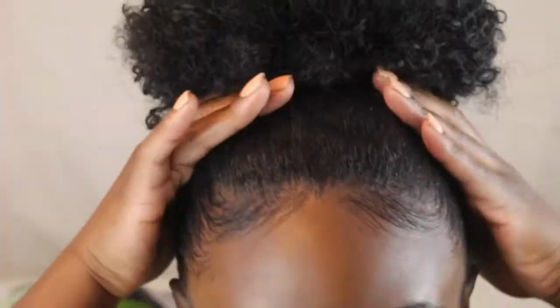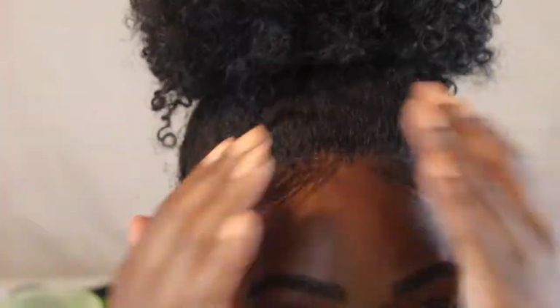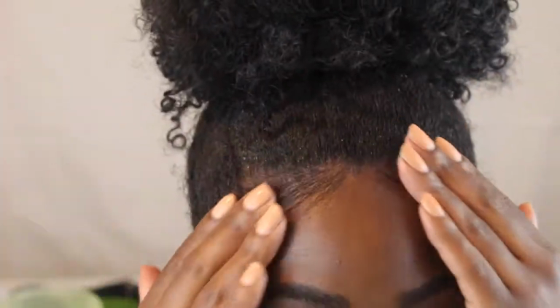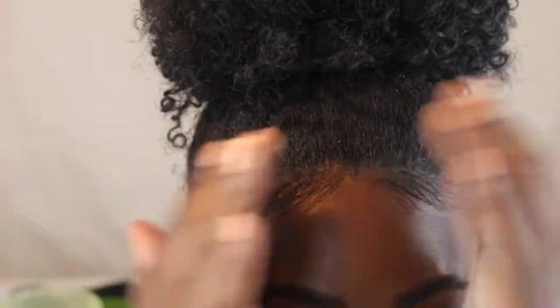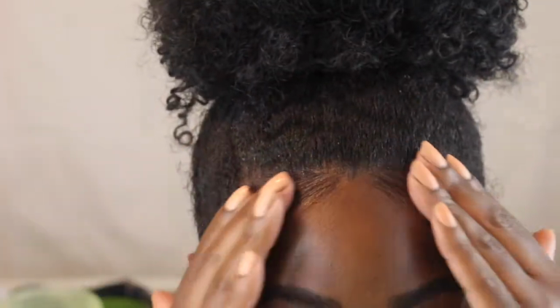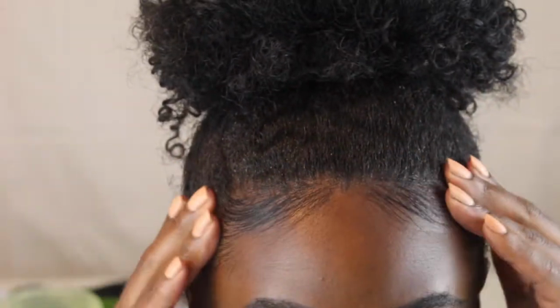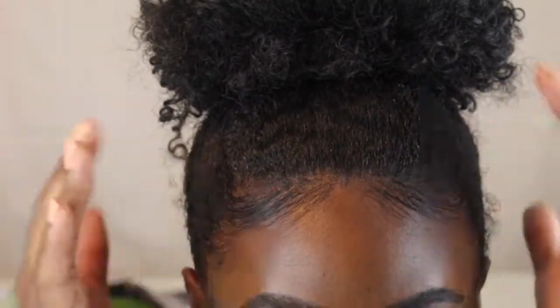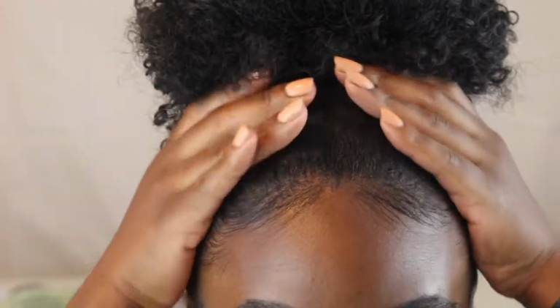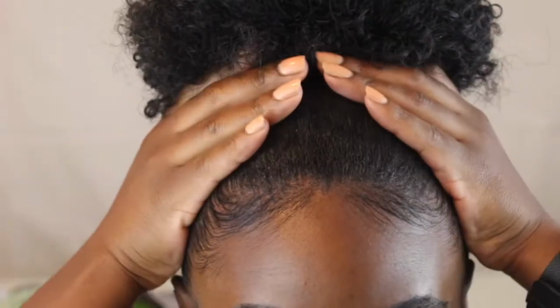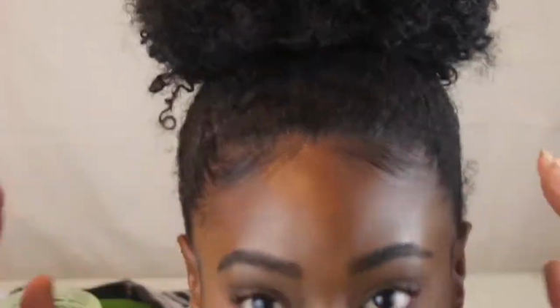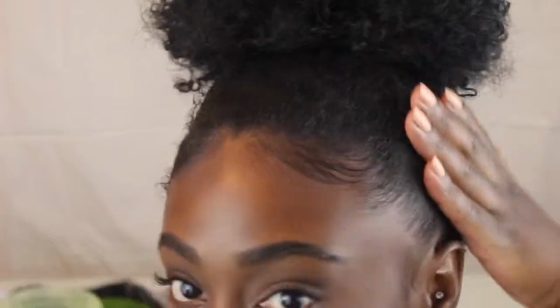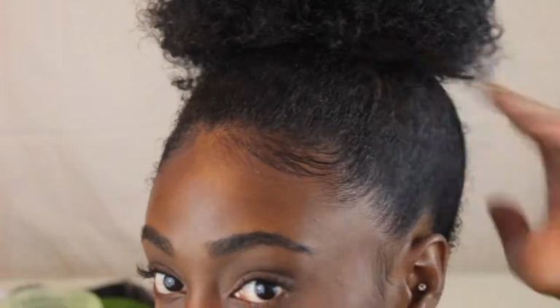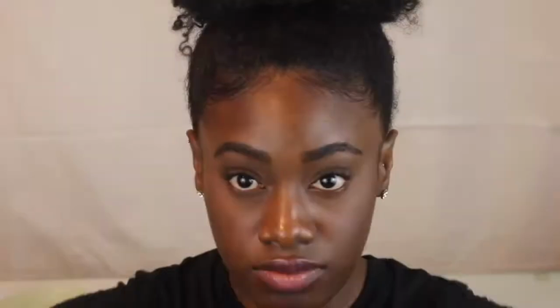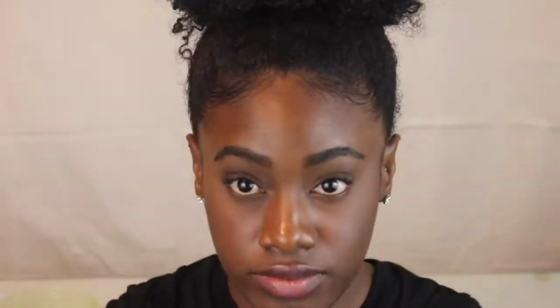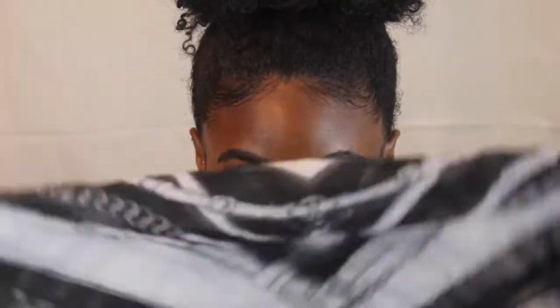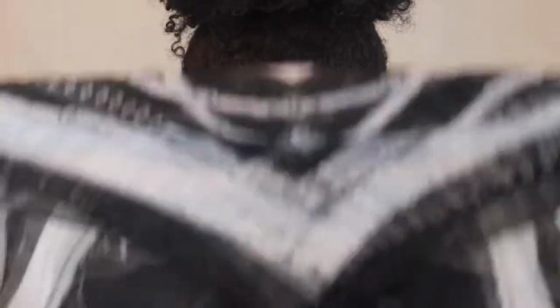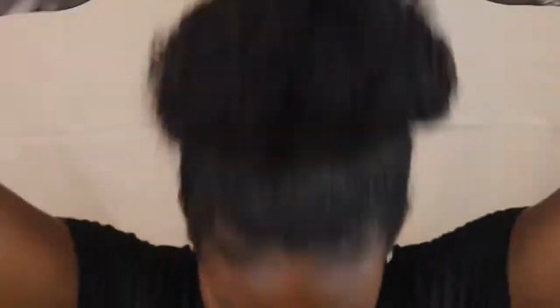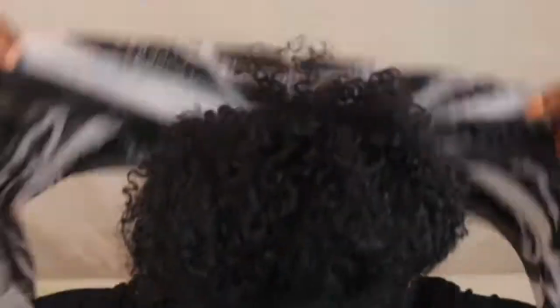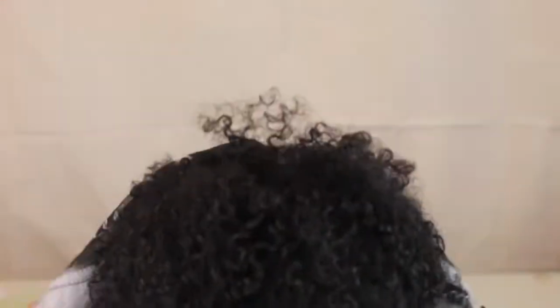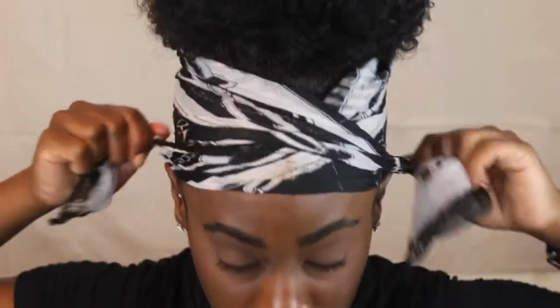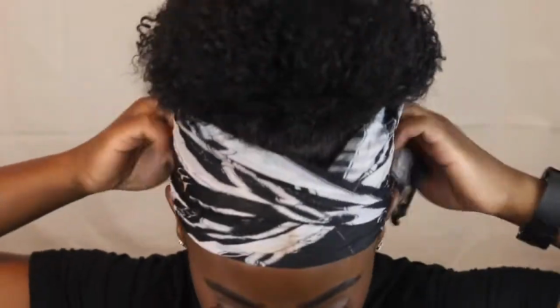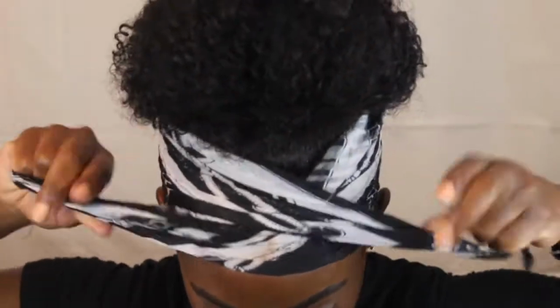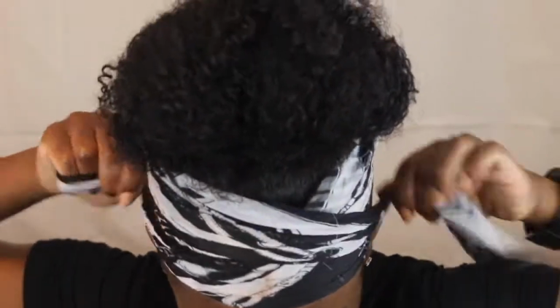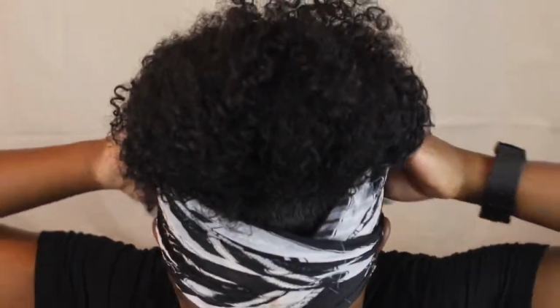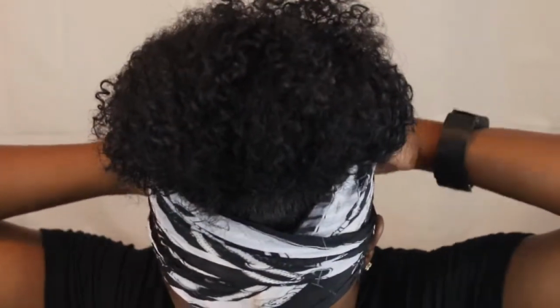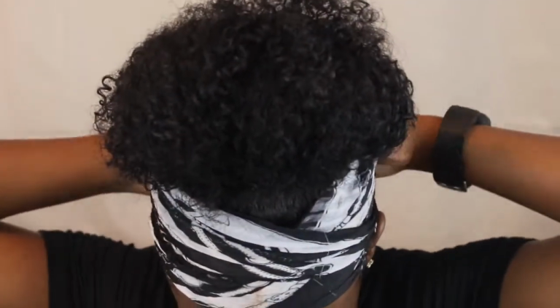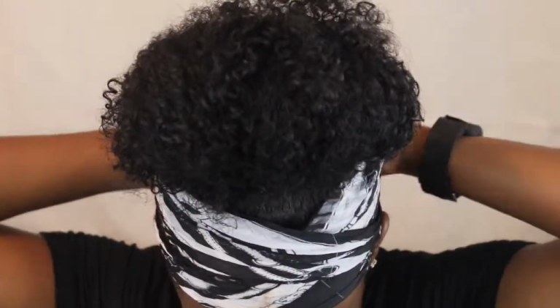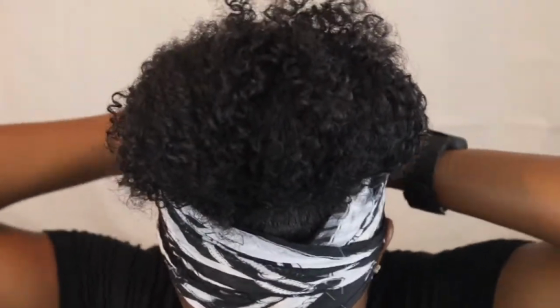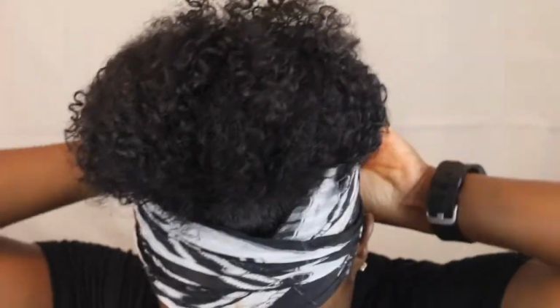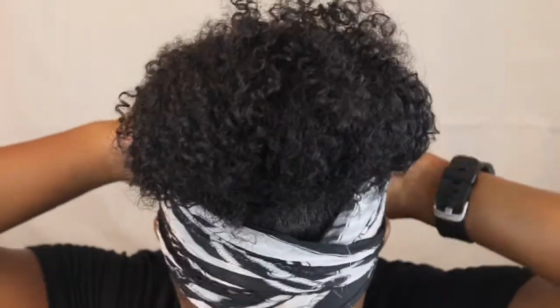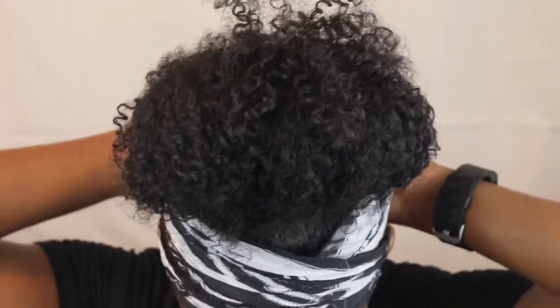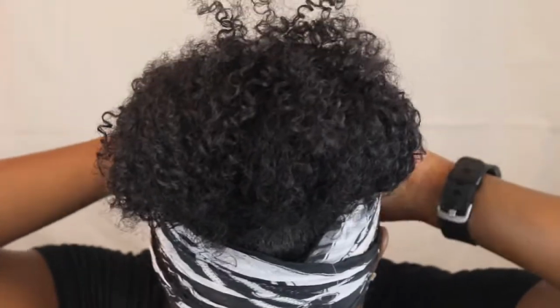Now once I got my baby hairs to my liking, I'm just taking my satin and tying that all around my head just so that I can let my hair set for a while.